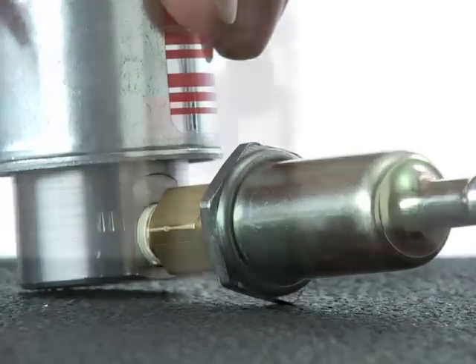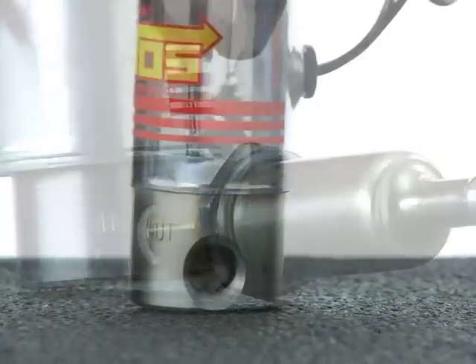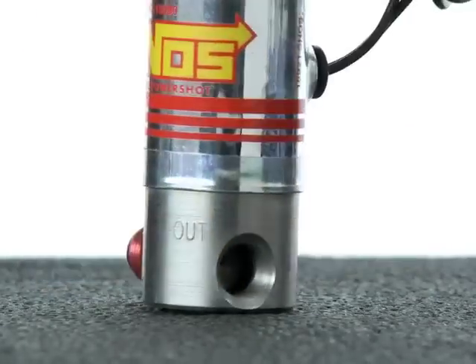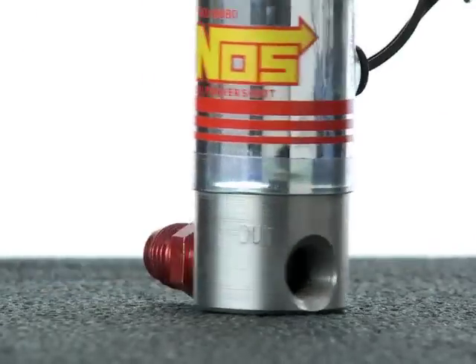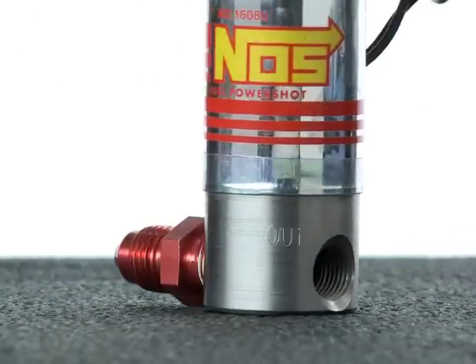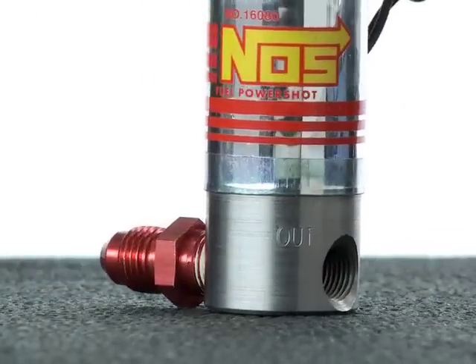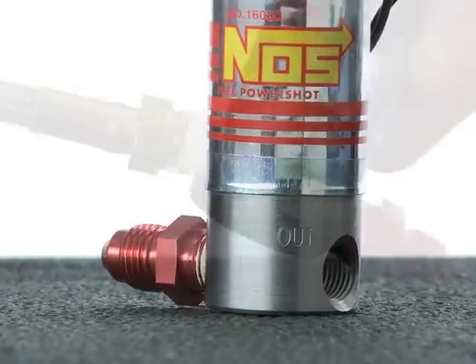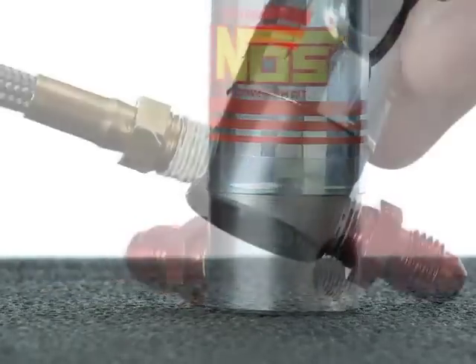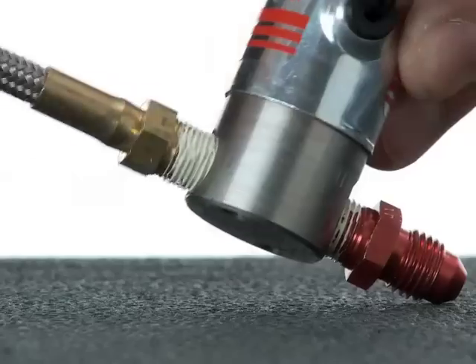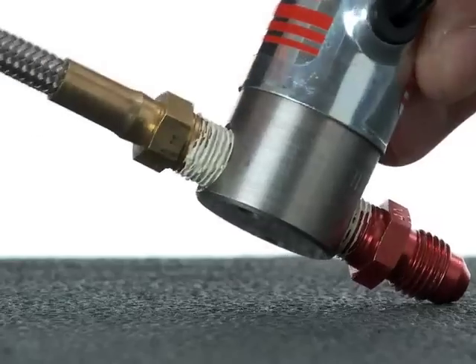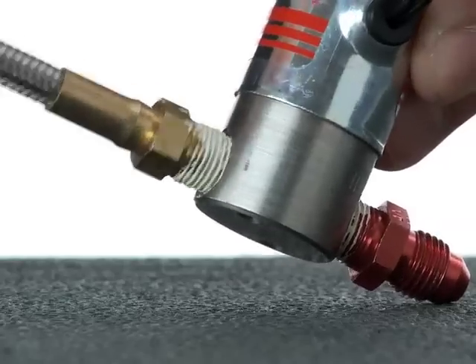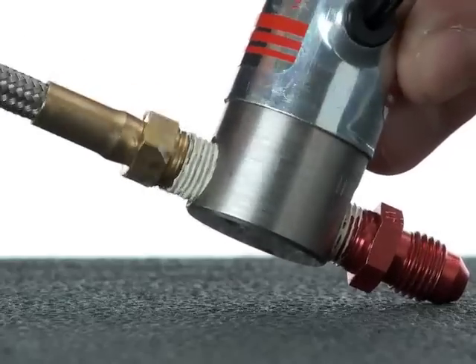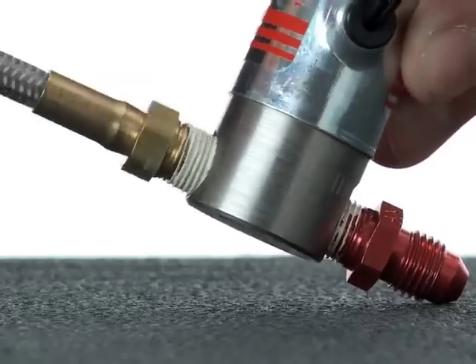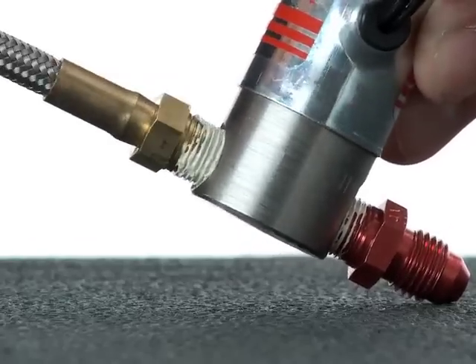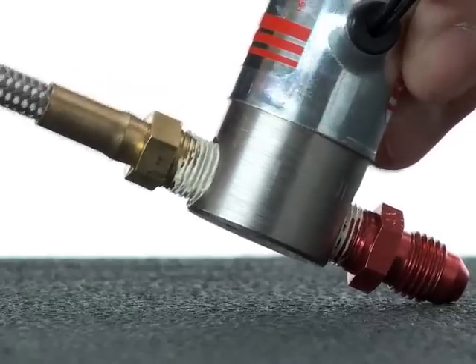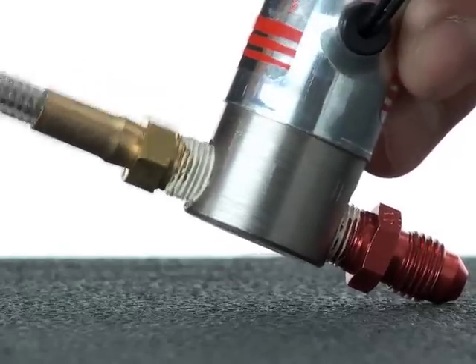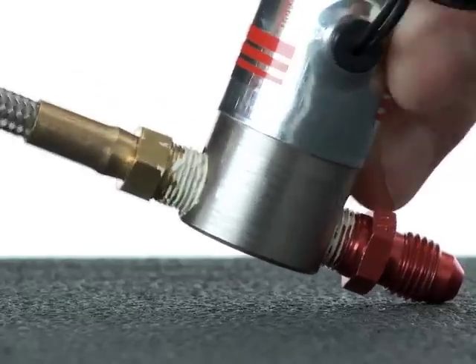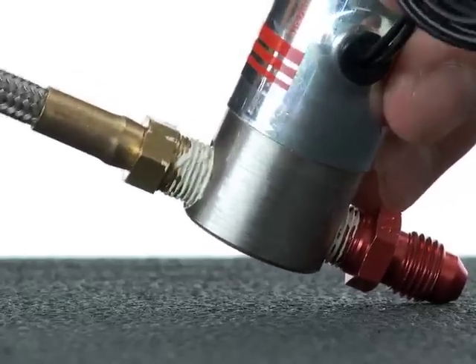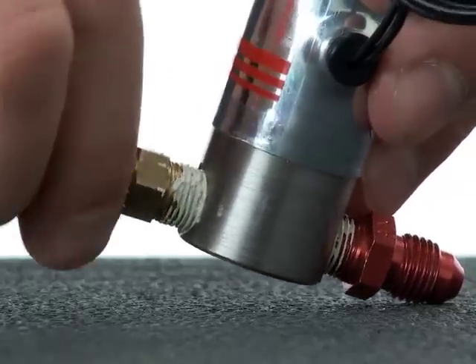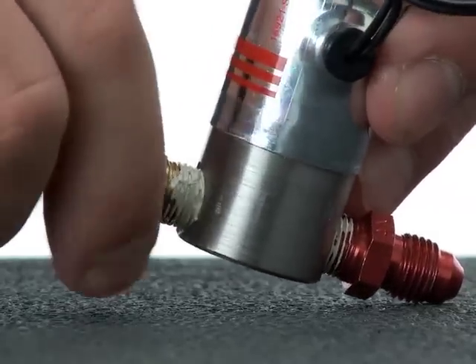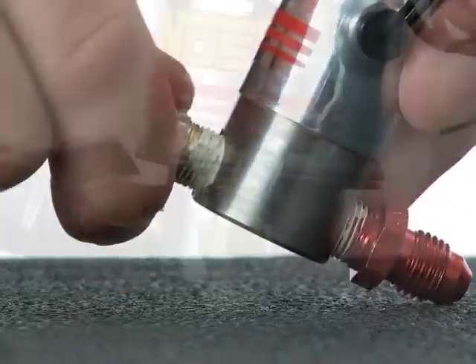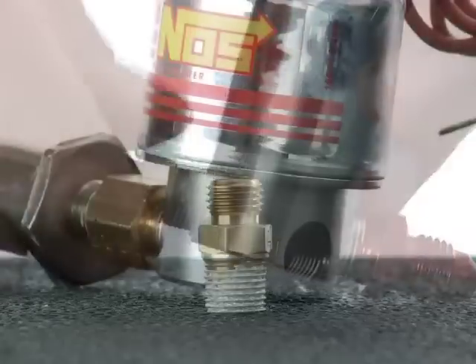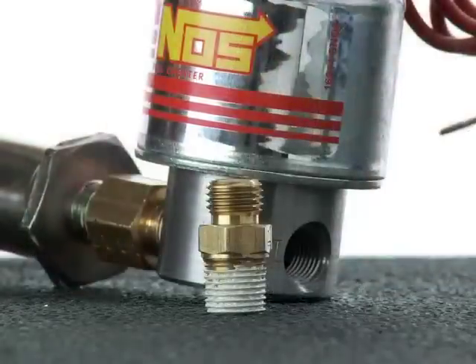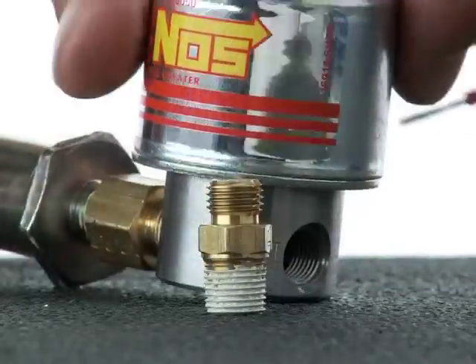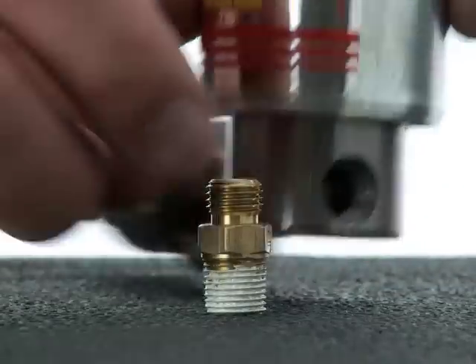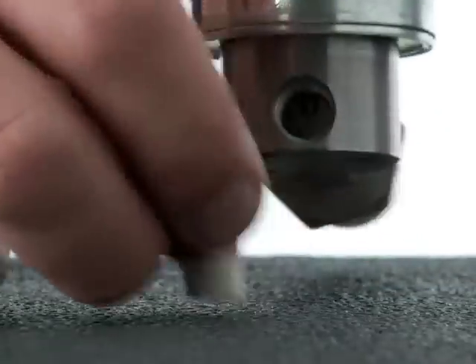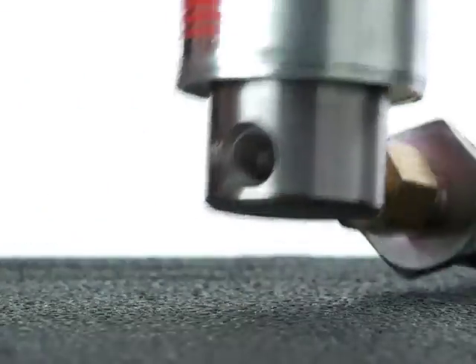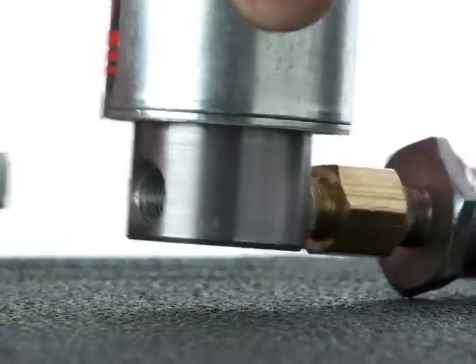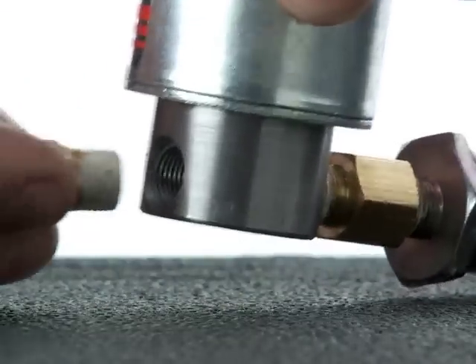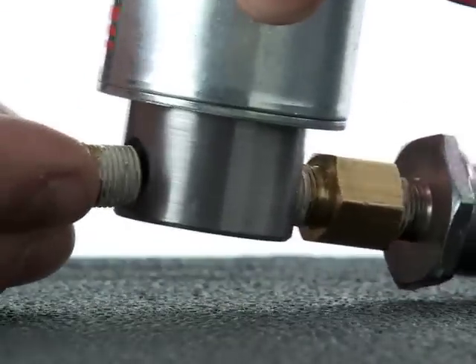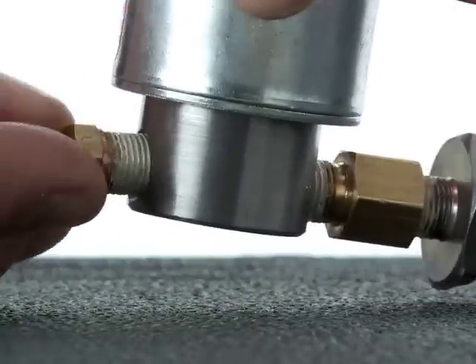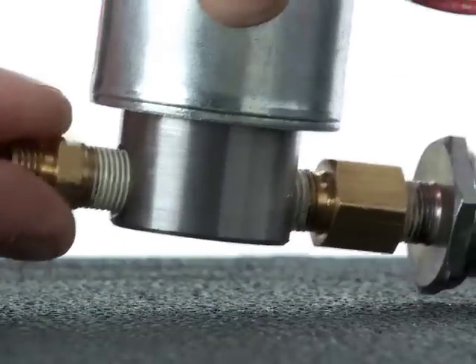Now move to the outlet port of the solenoid. Sealant would also need to be applied to the NPT threads of either a nozzle fuel feed hose nipple or a compression fitting body that will thread onto the solenoid outlet port.